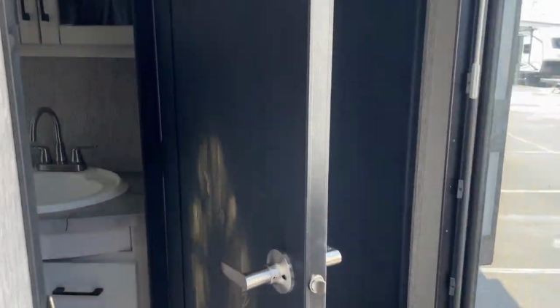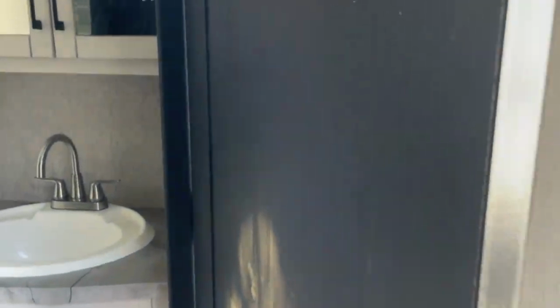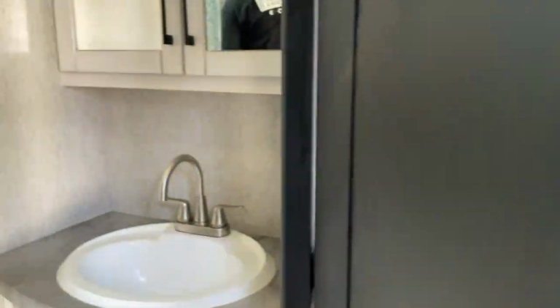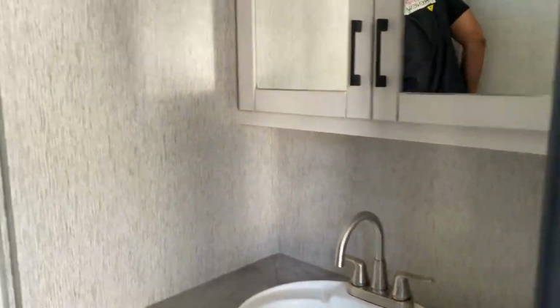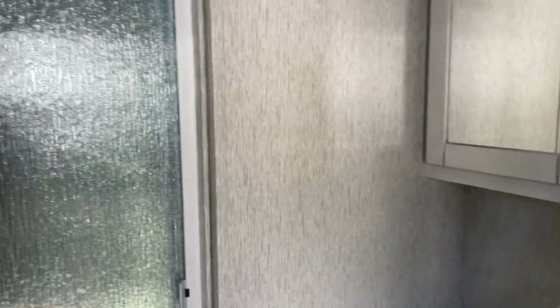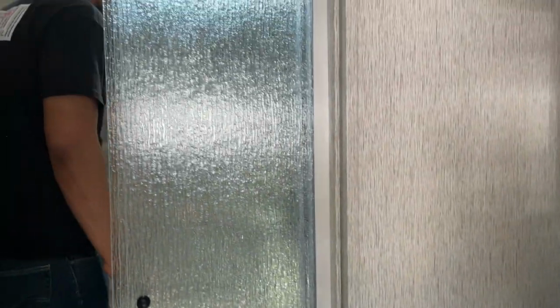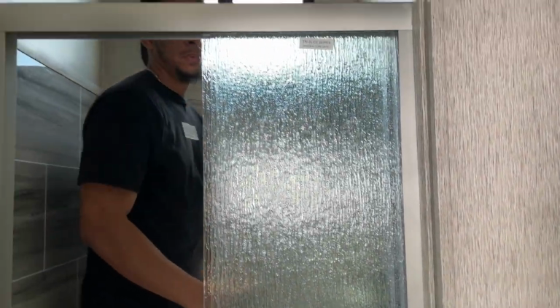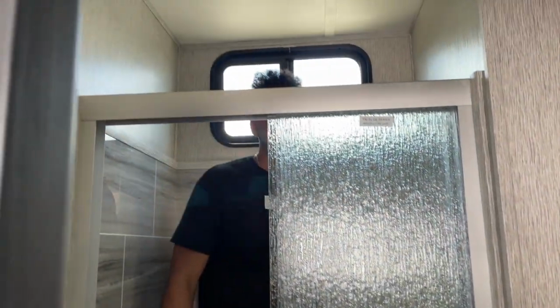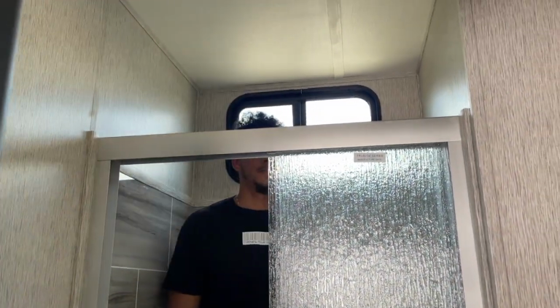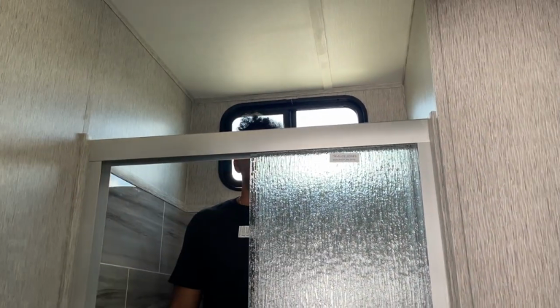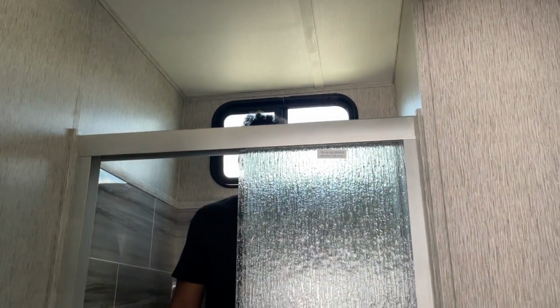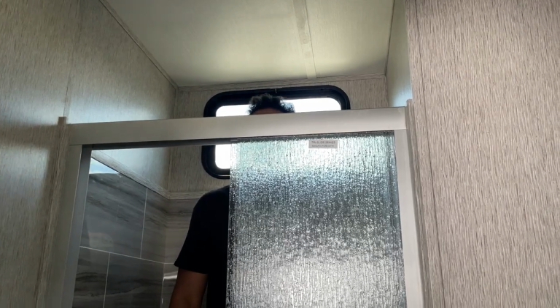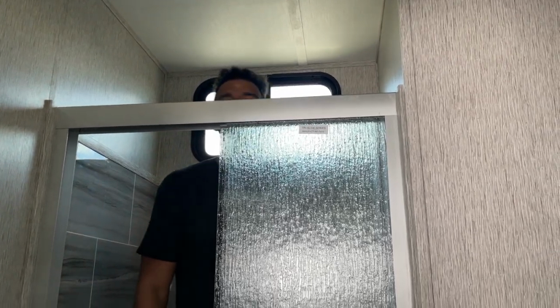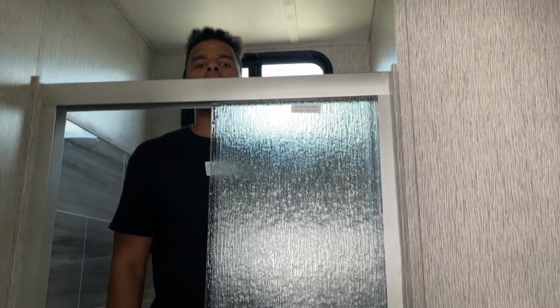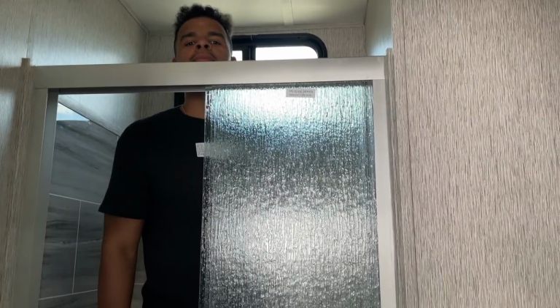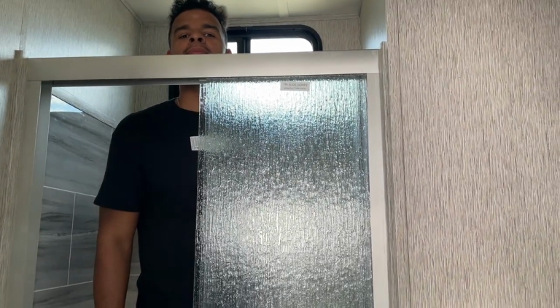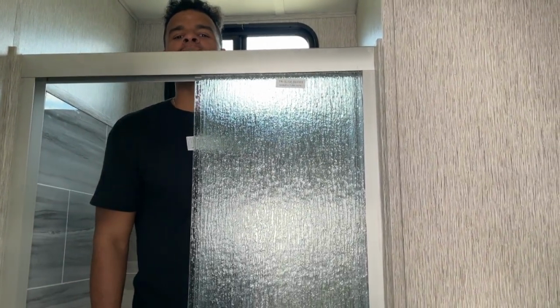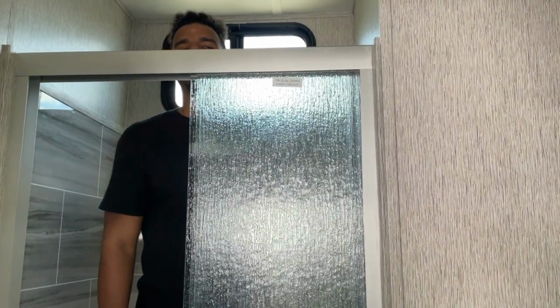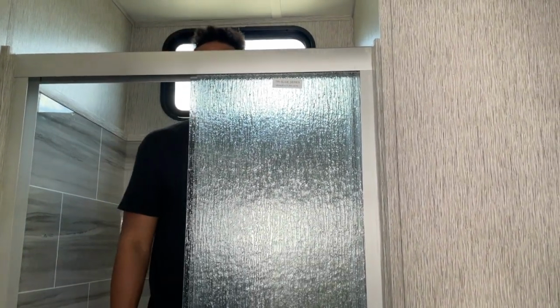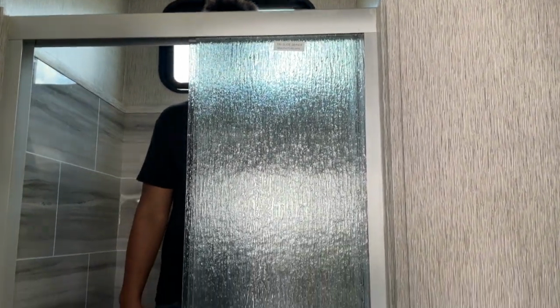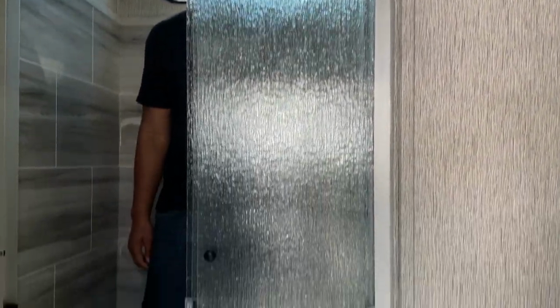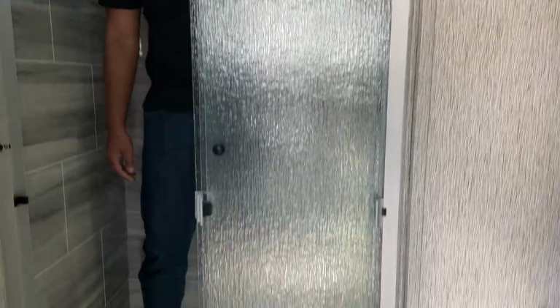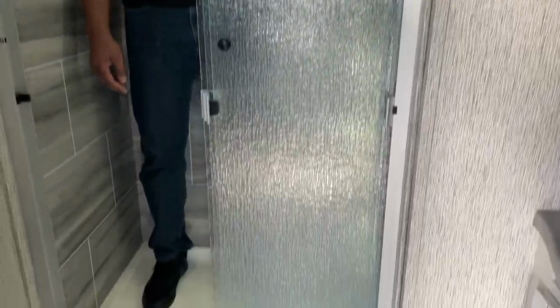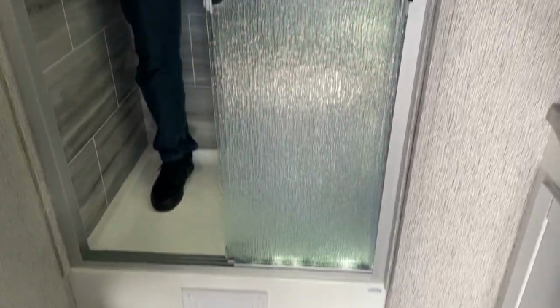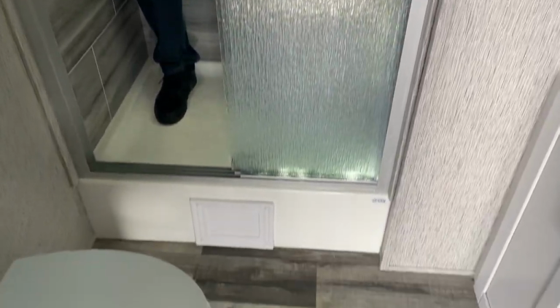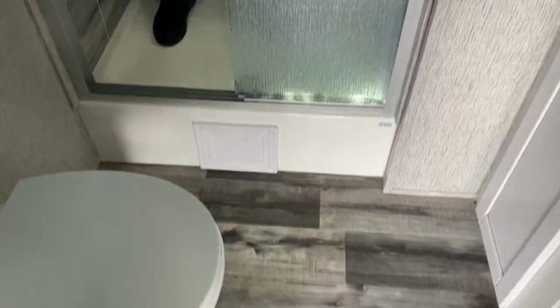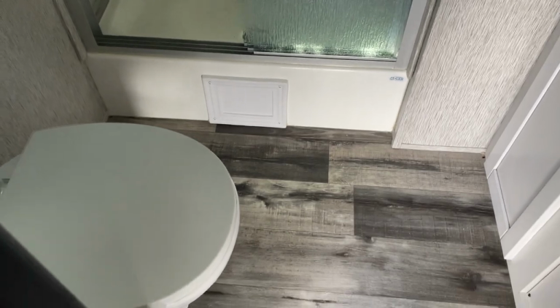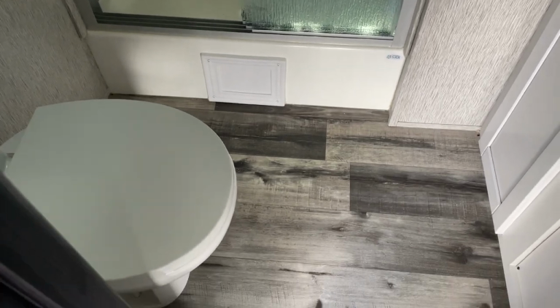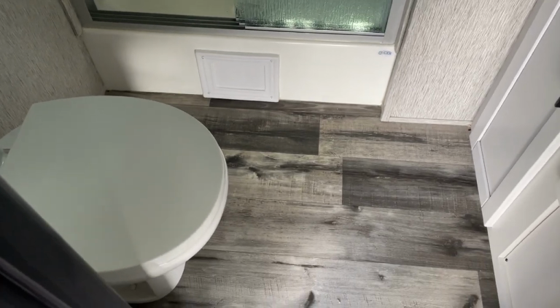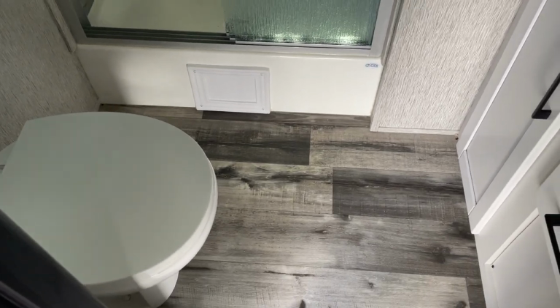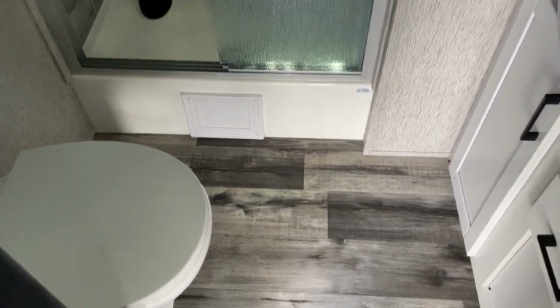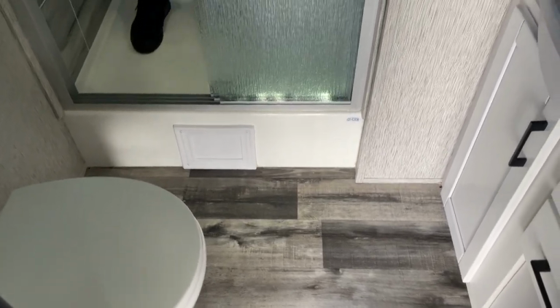Now we head to the bathroom. It's not really as big as I would like, but I have enough headroom in the shower. Maybe not enough room to move around like you really want to, but it can get the job done.